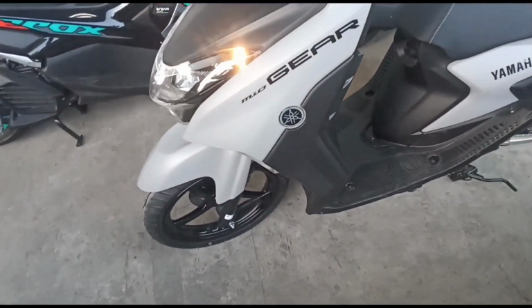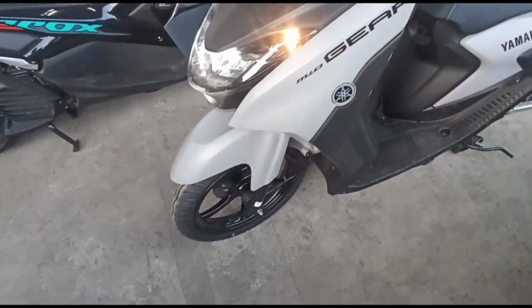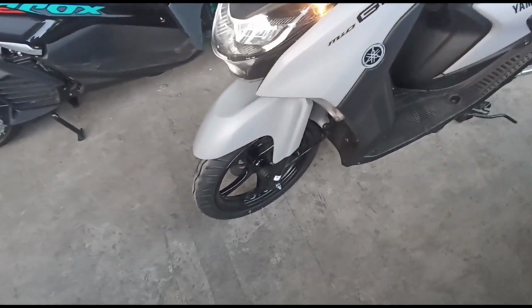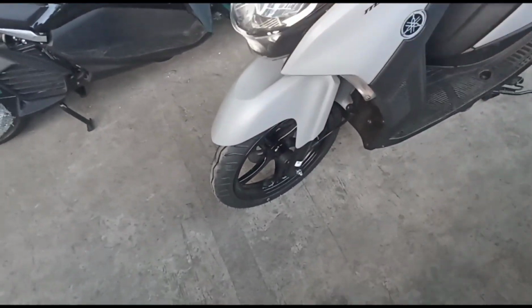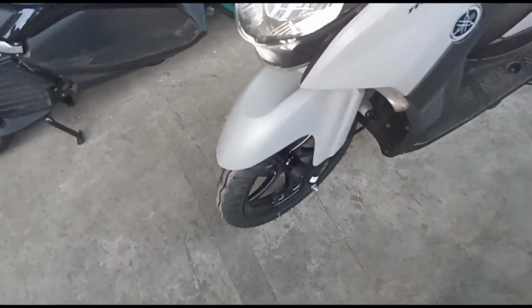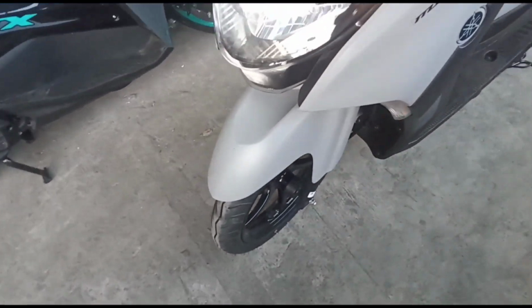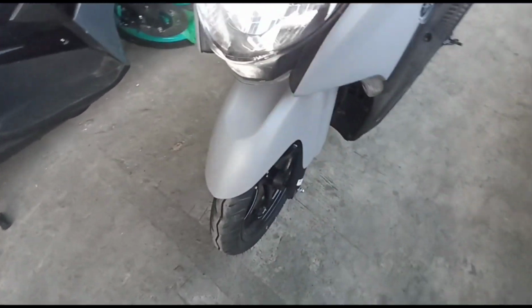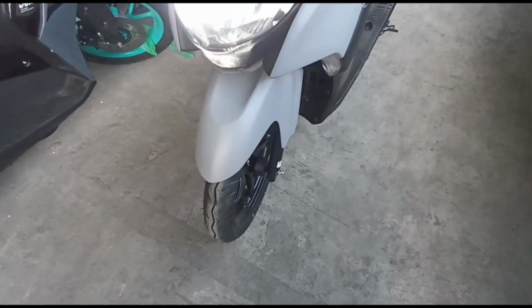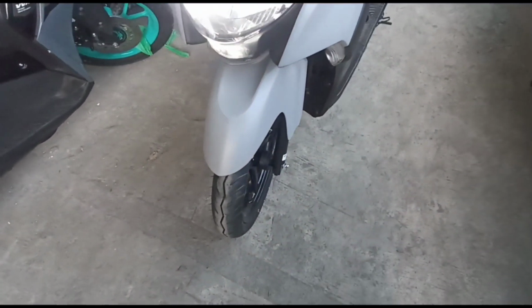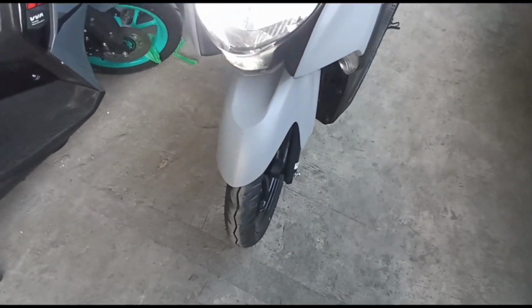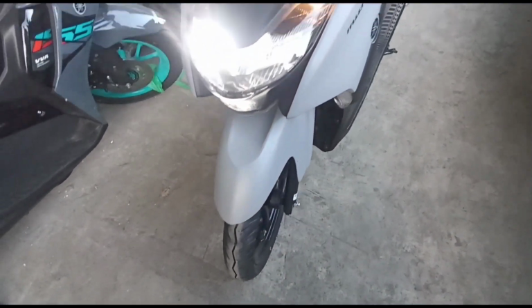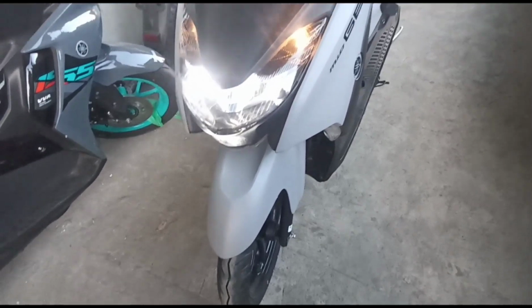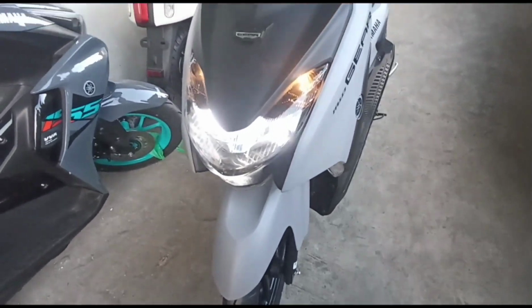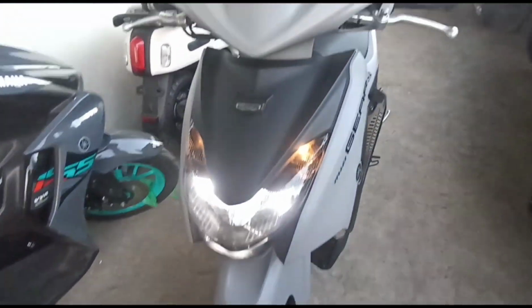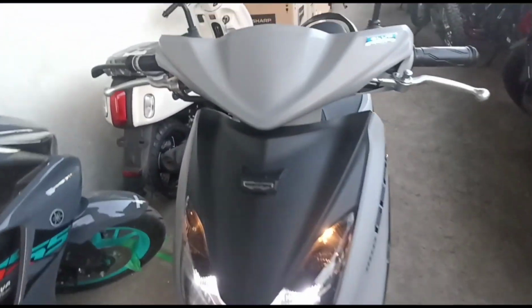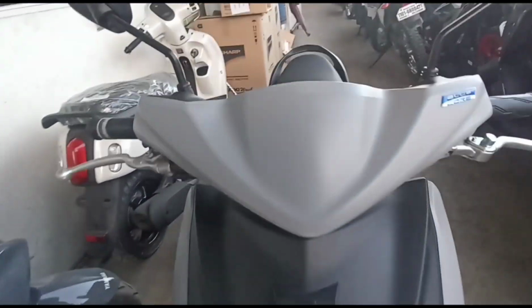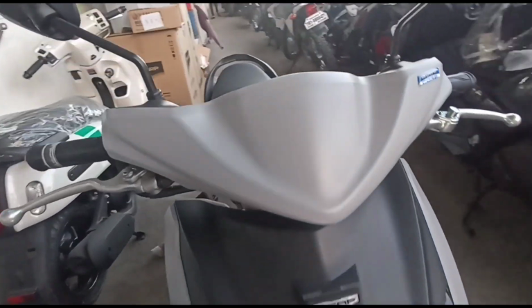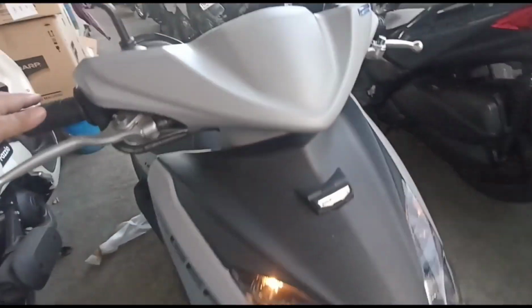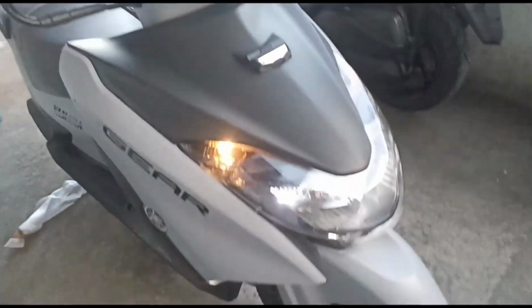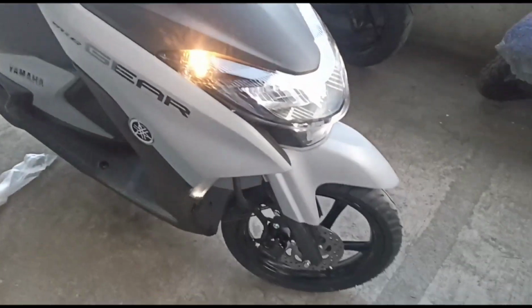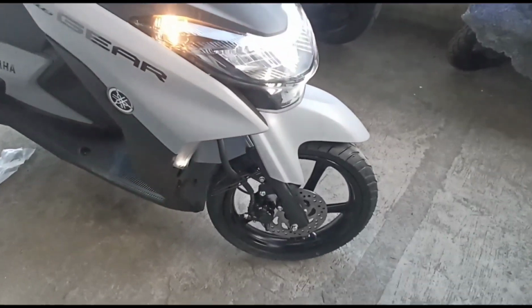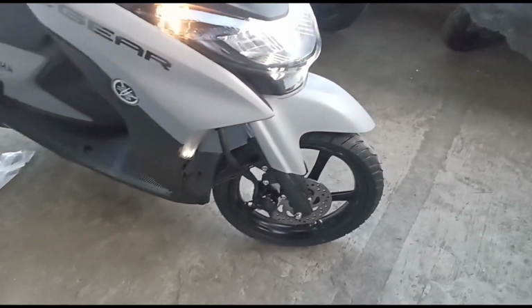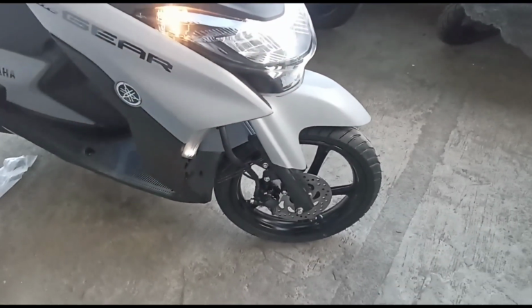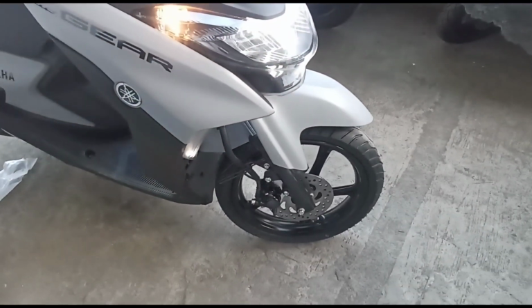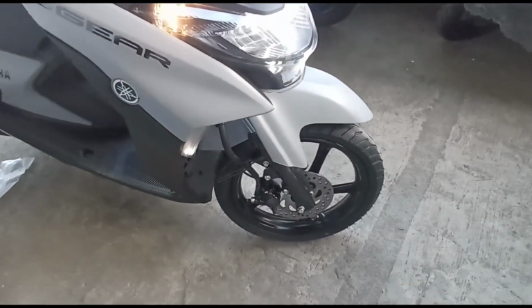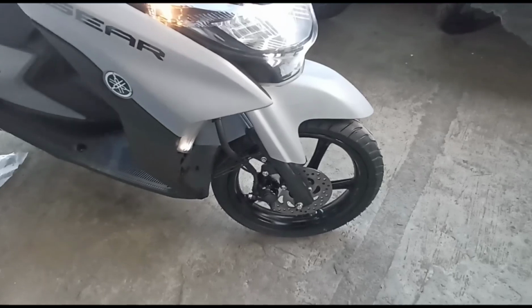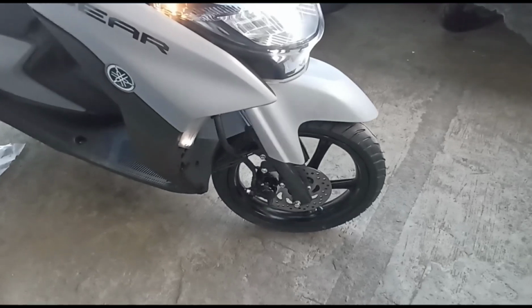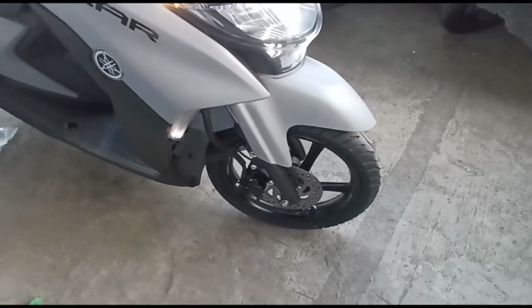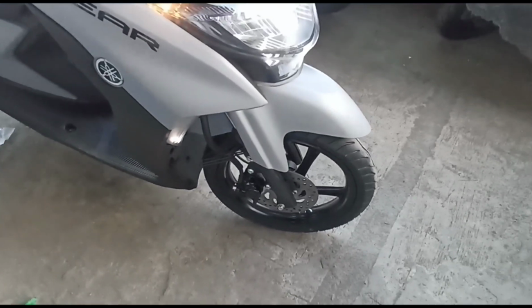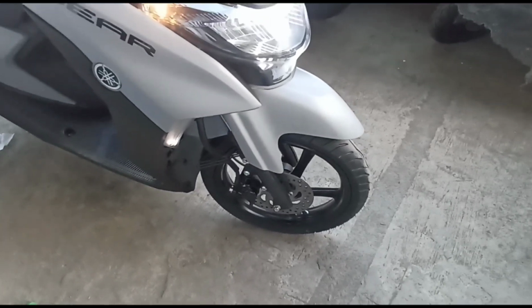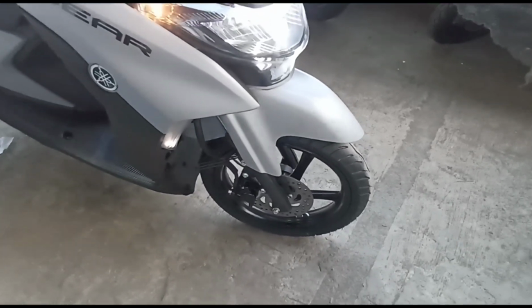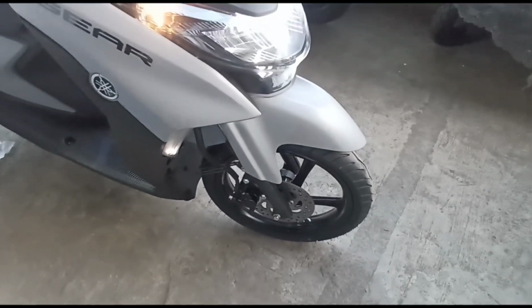Sa naghahanap ng pang-service o pangkabuhayan showcase, ito ang kunin nyo. Napakadali lang i-drive — ang MiO Gear 125.